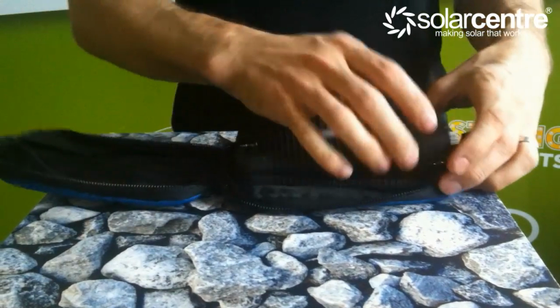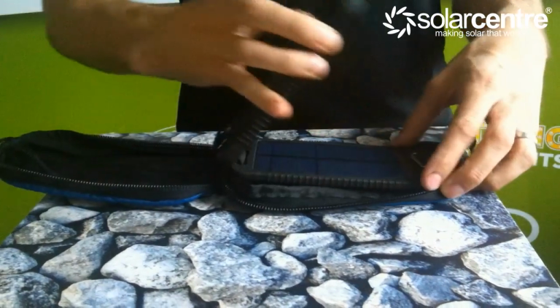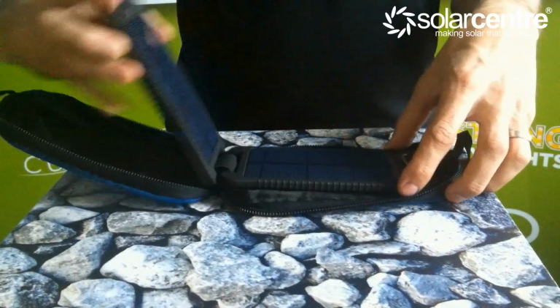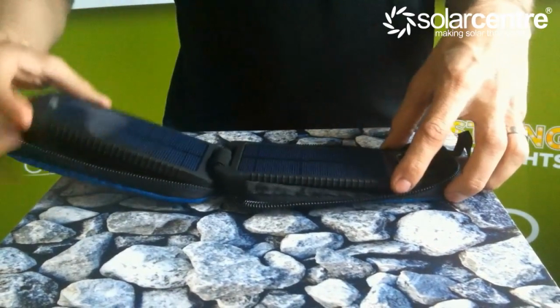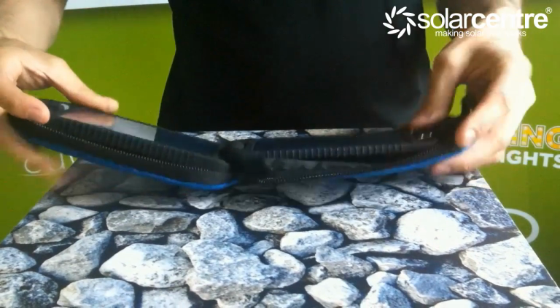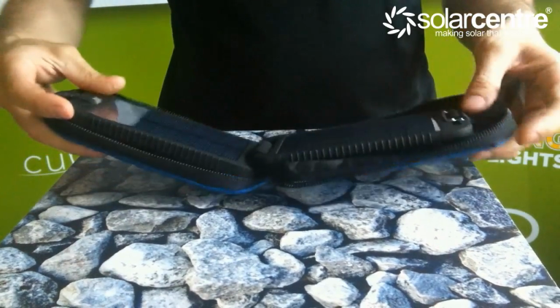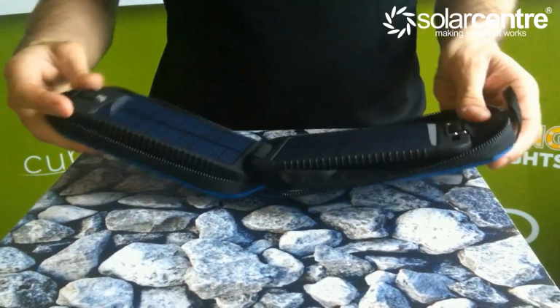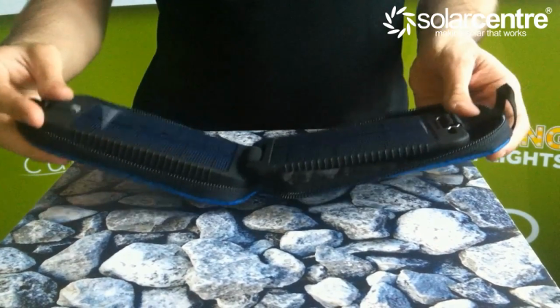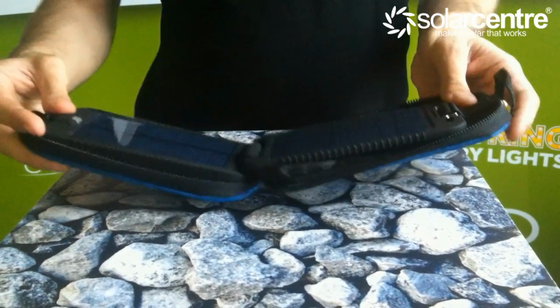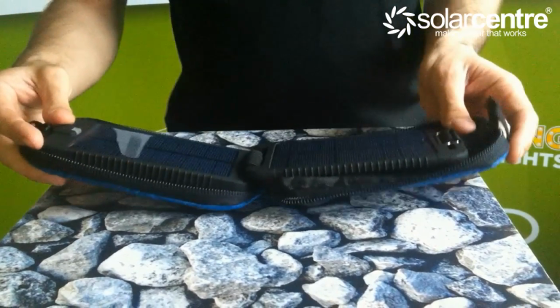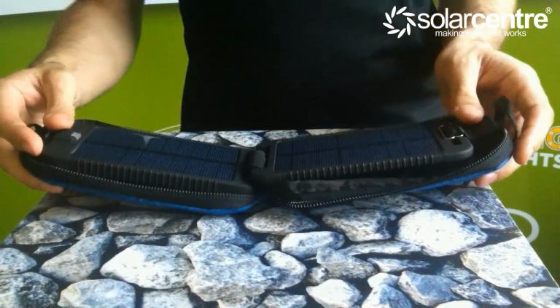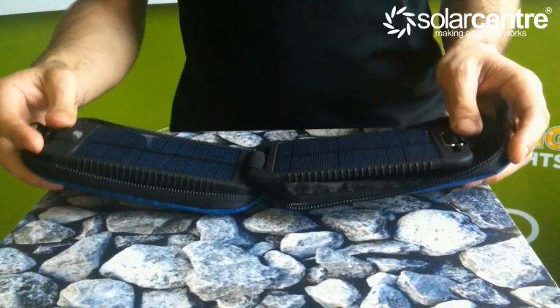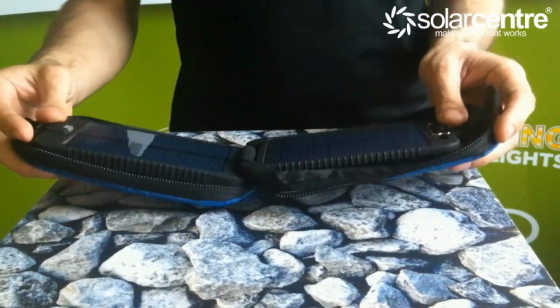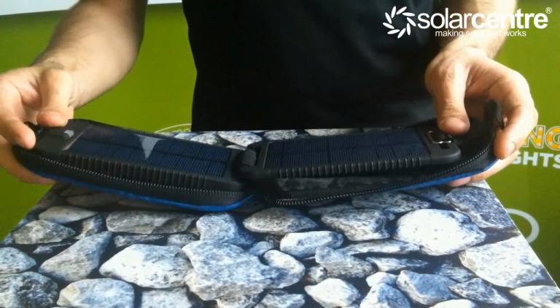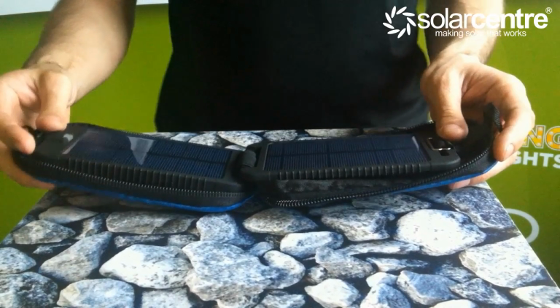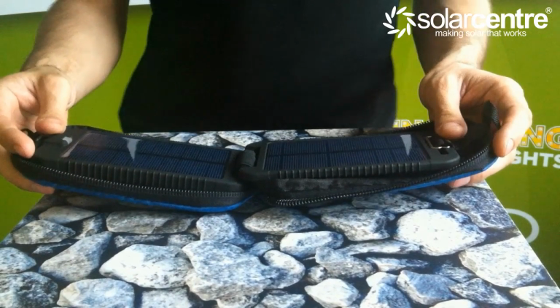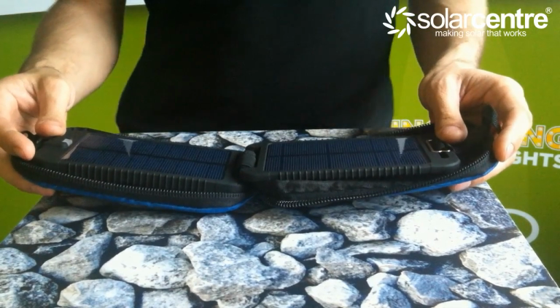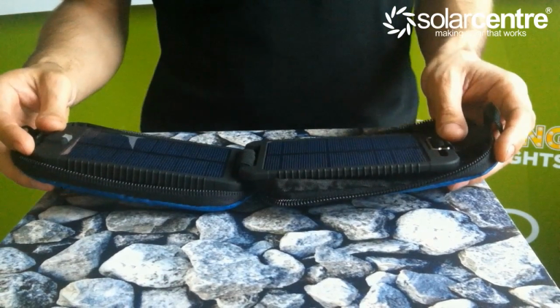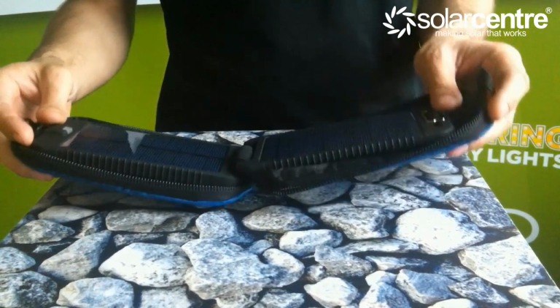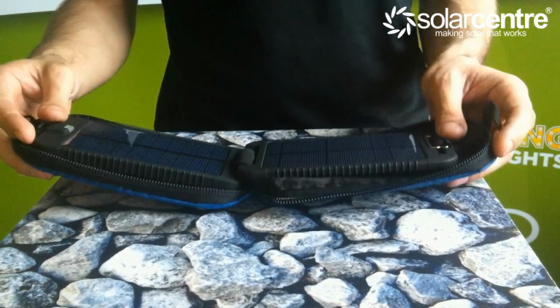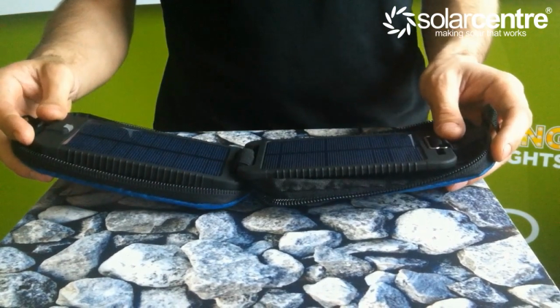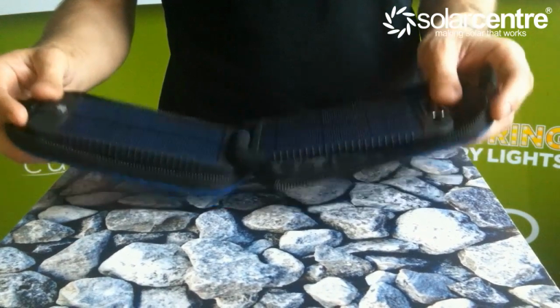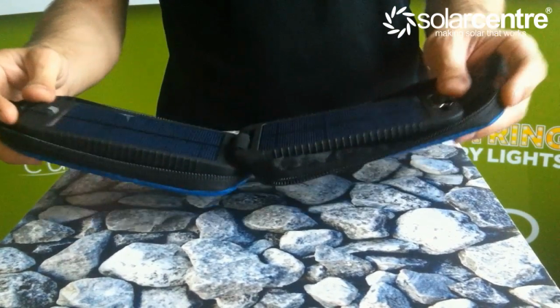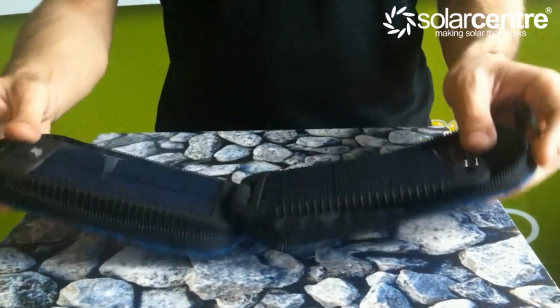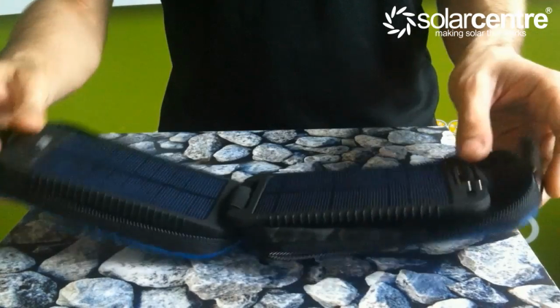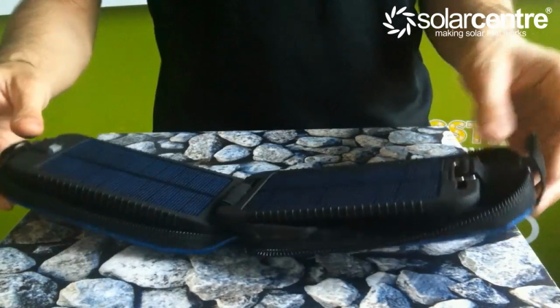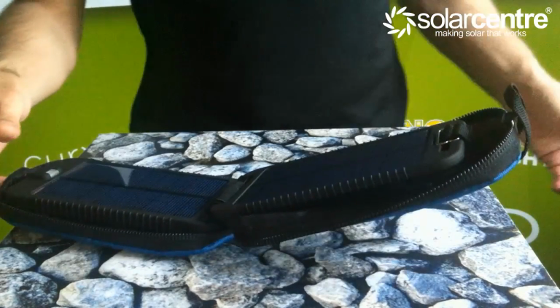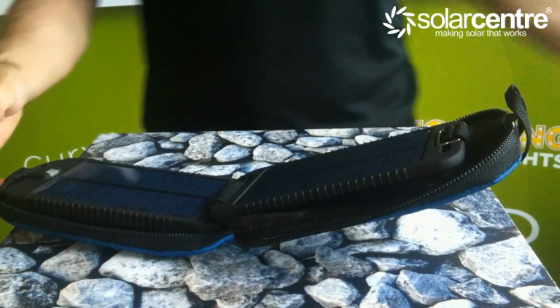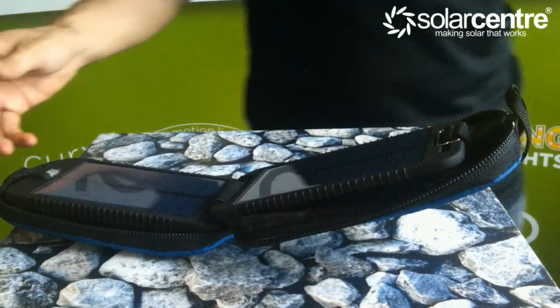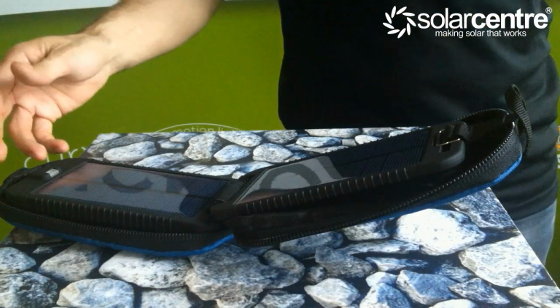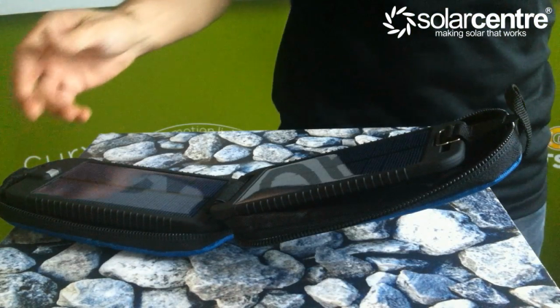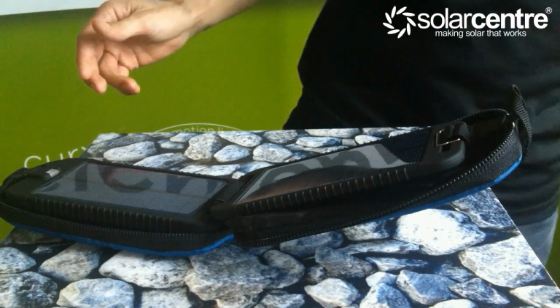The battery capacity in this unit is less than in the Extreme, but is still sufficient to charge an iPhone or a smartphone one to two times, and it can even be used with an iPad to give it up to 25% charge.